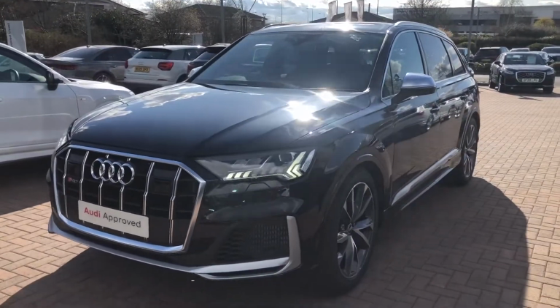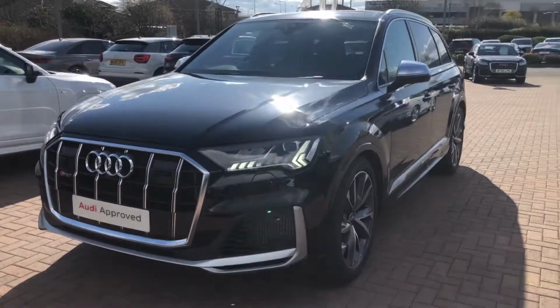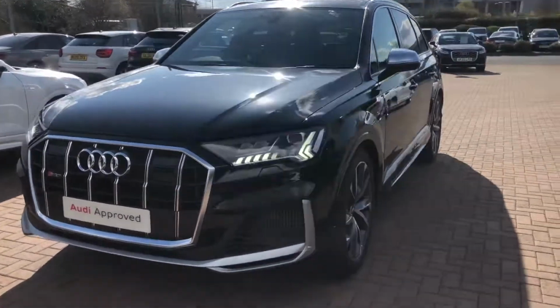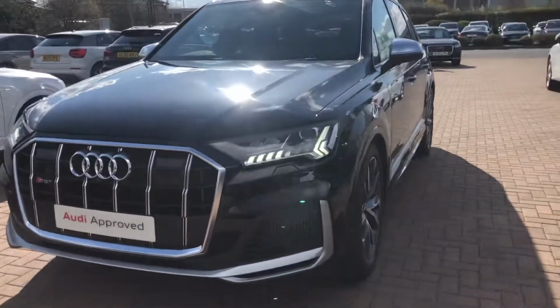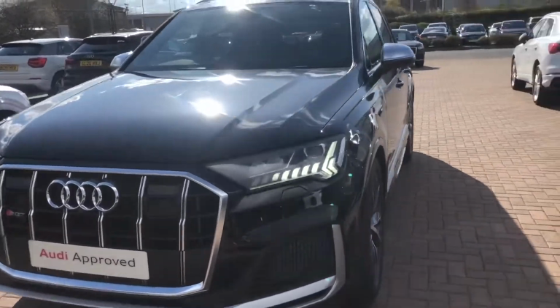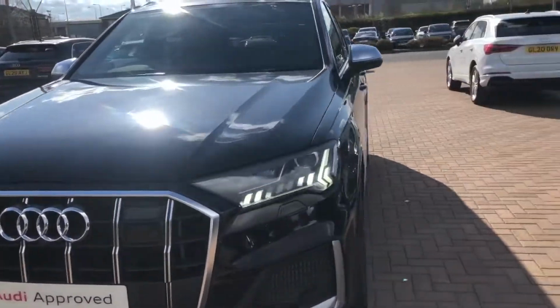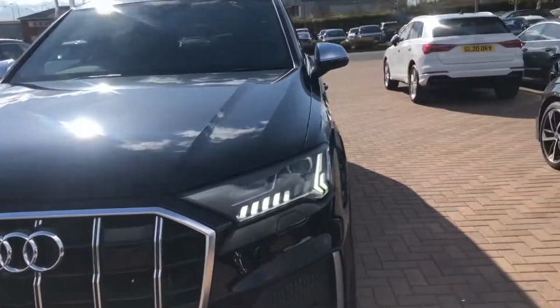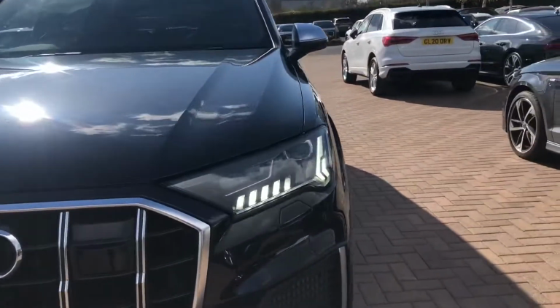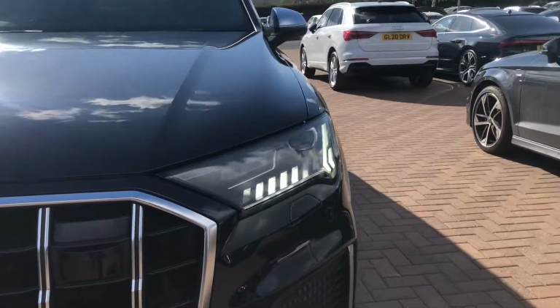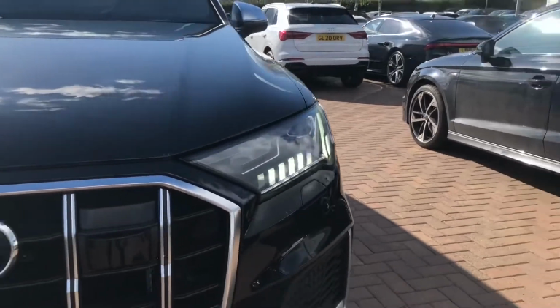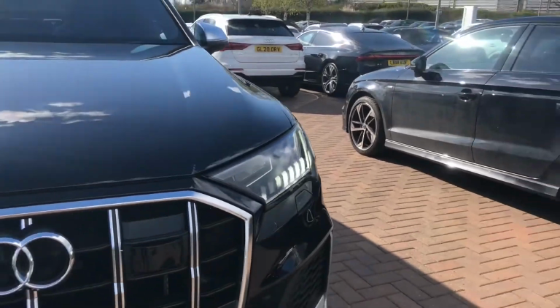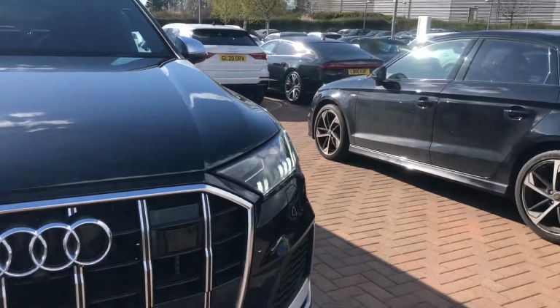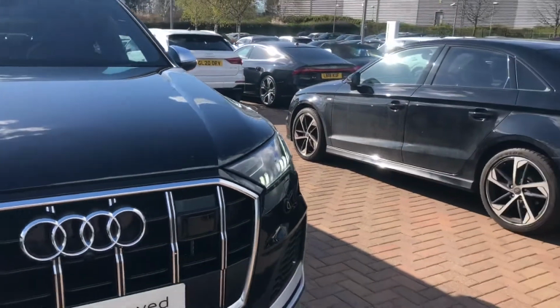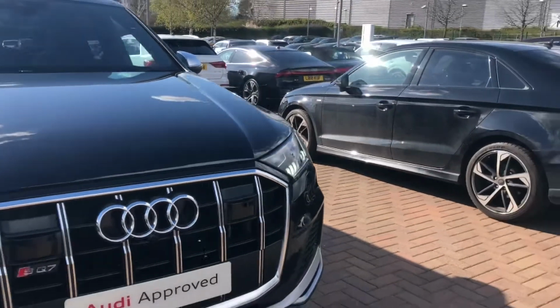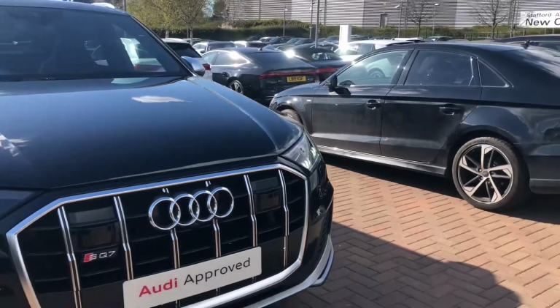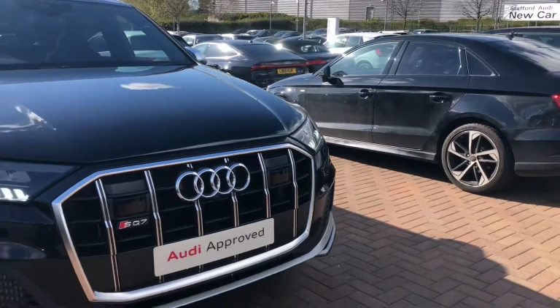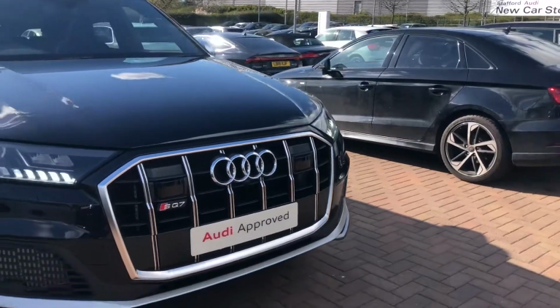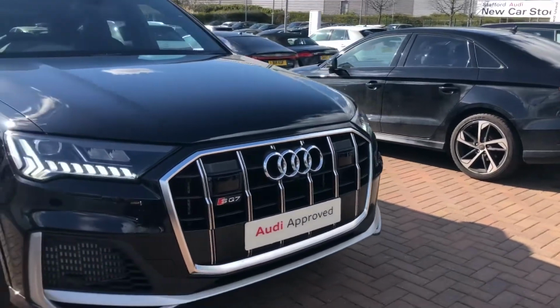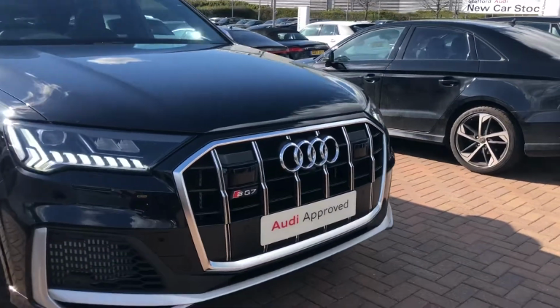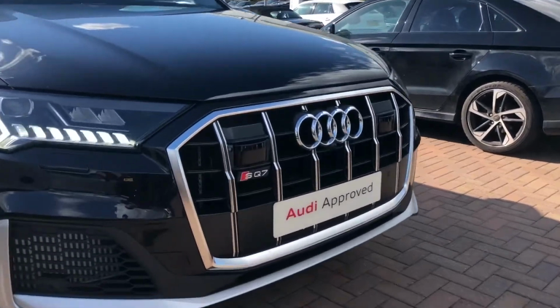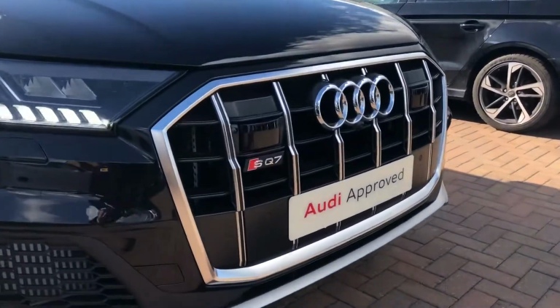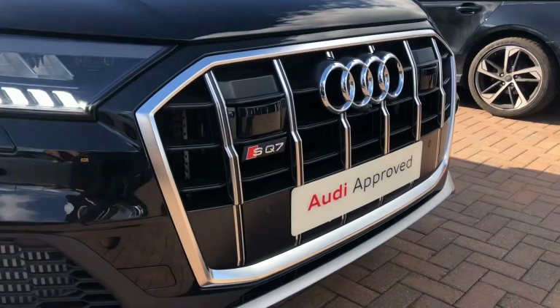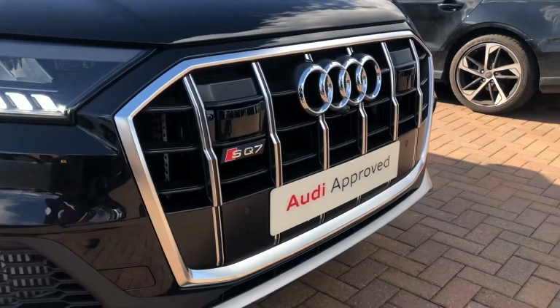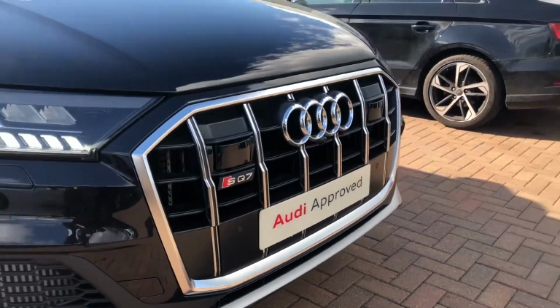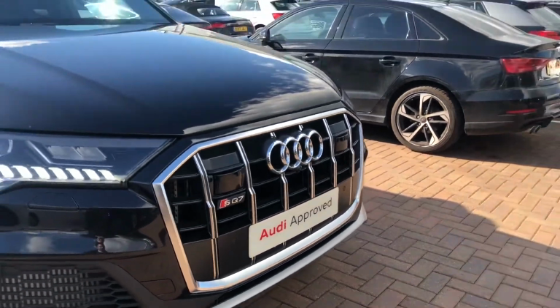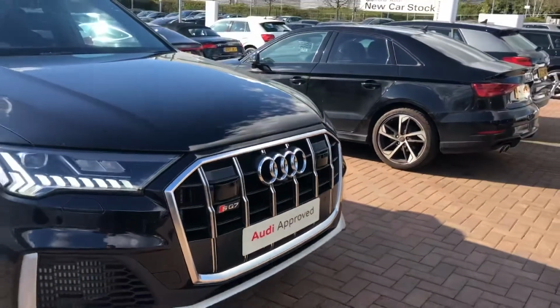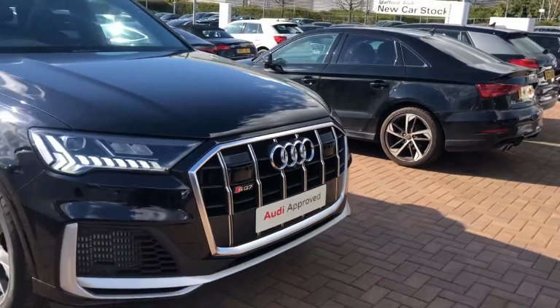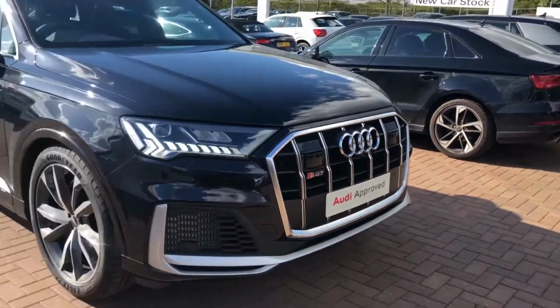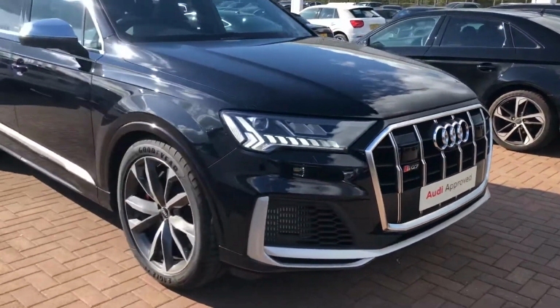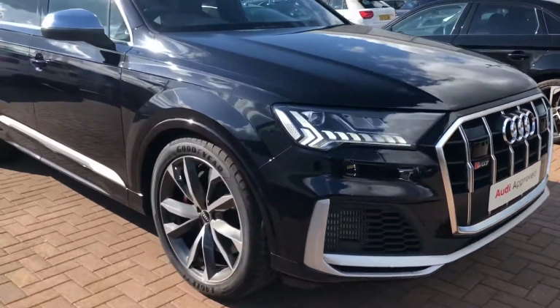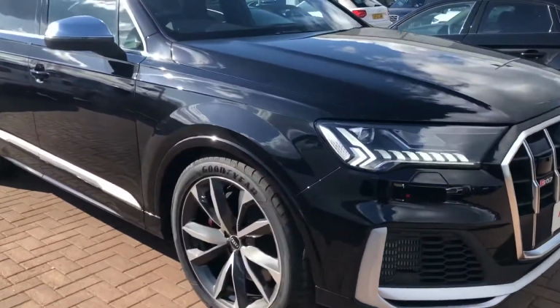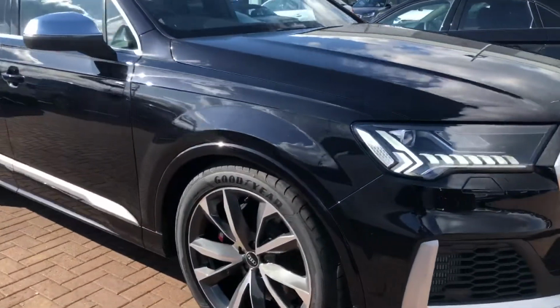At the front of the car you've got the HD matrix LED headlights which are daytime running. At the front of the grille you've got your SQ7 badging, and it does come with the front parking camera and the front parking sensors.